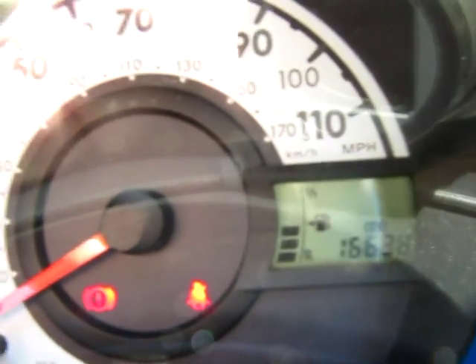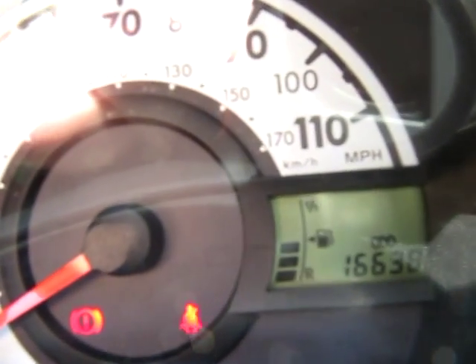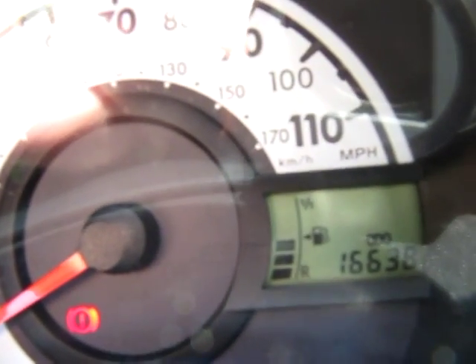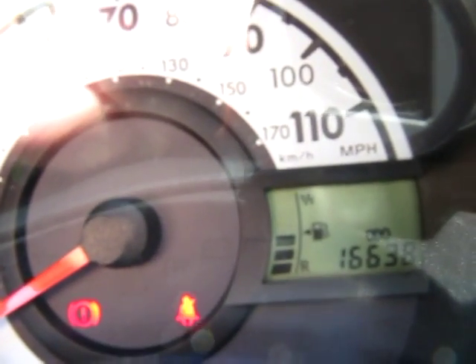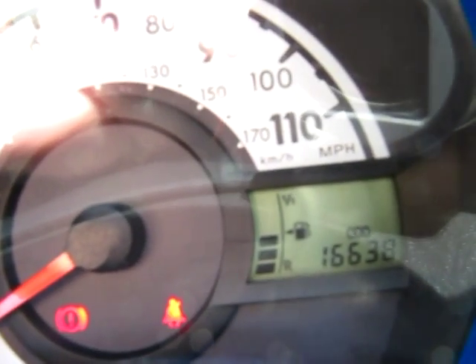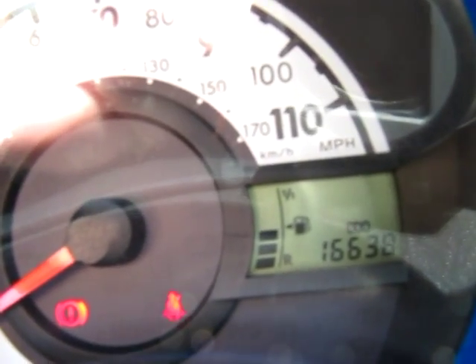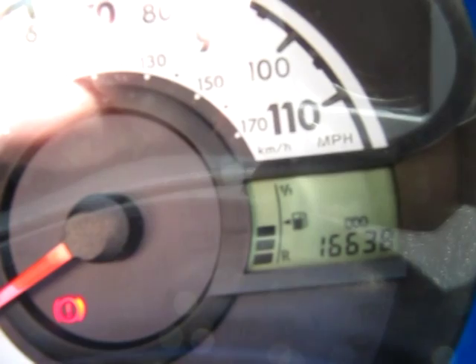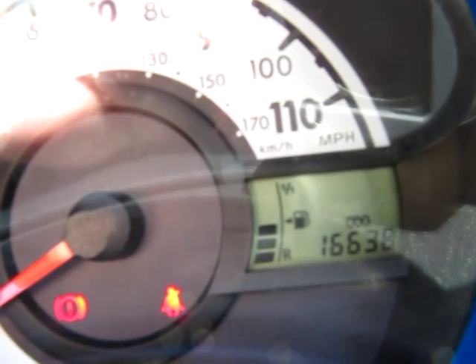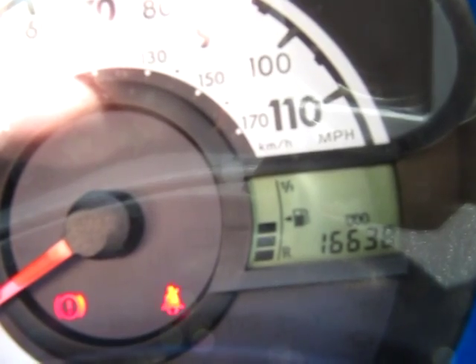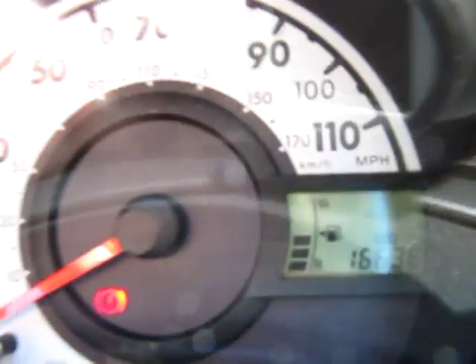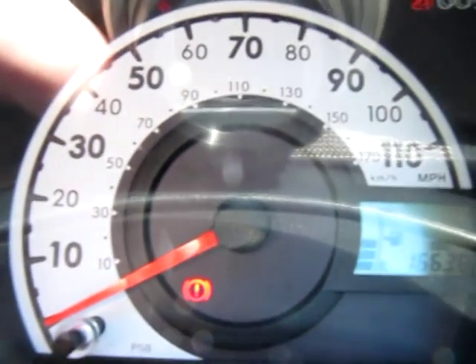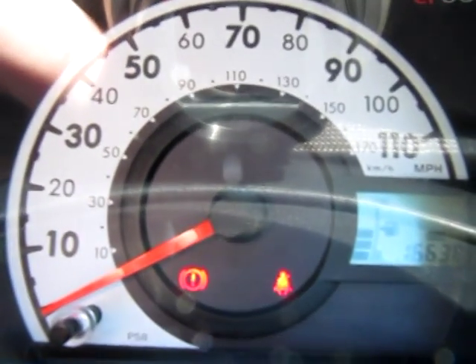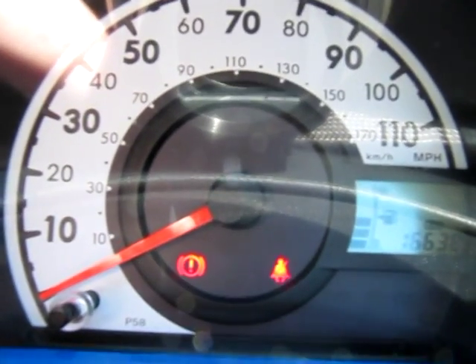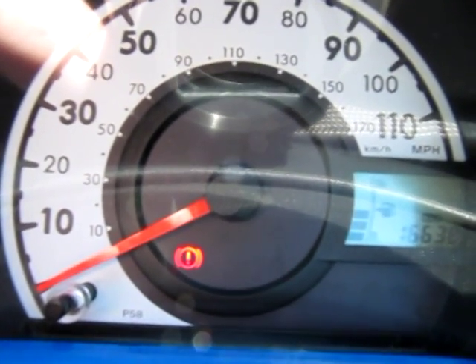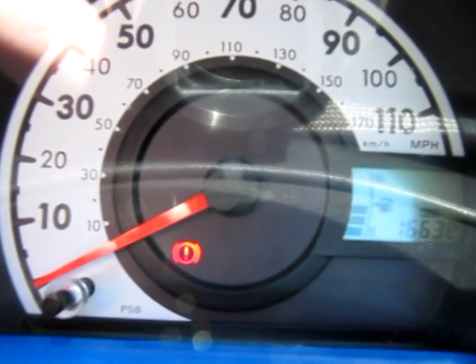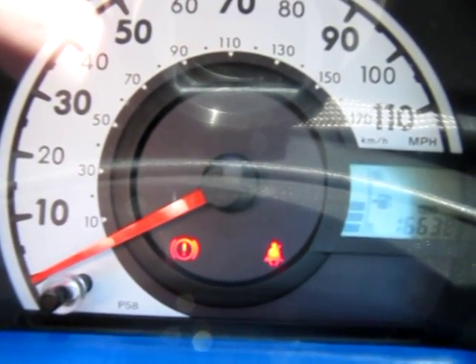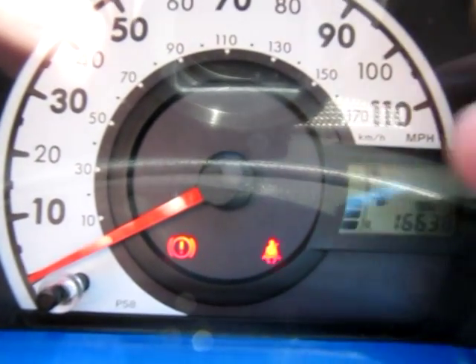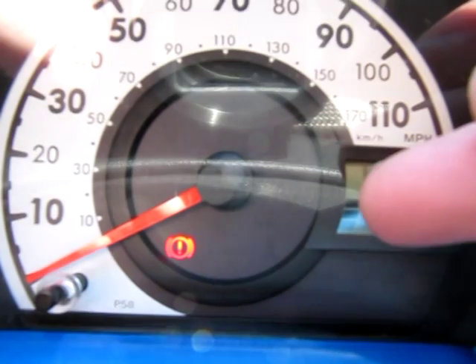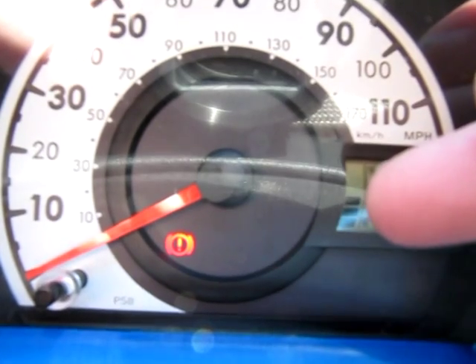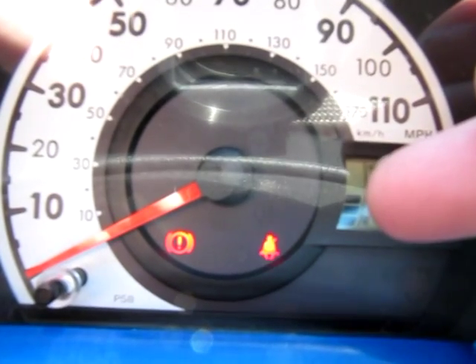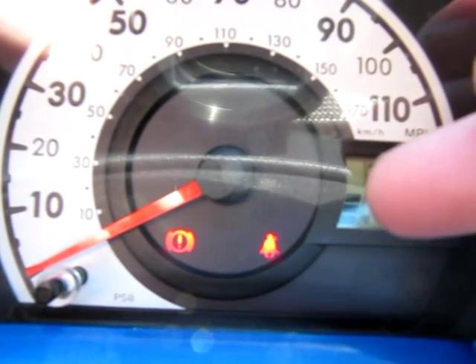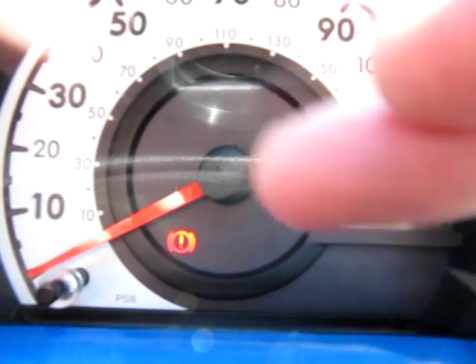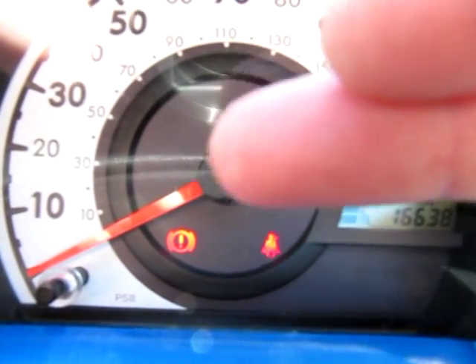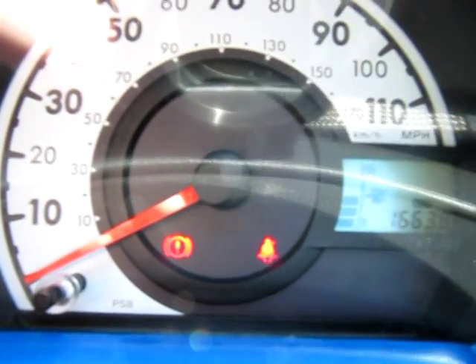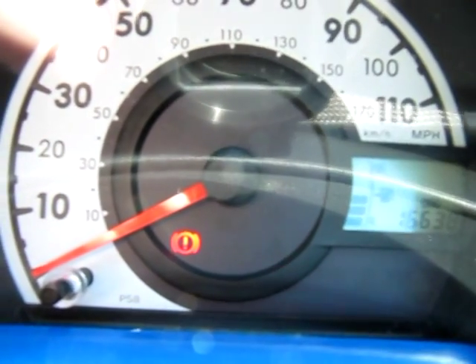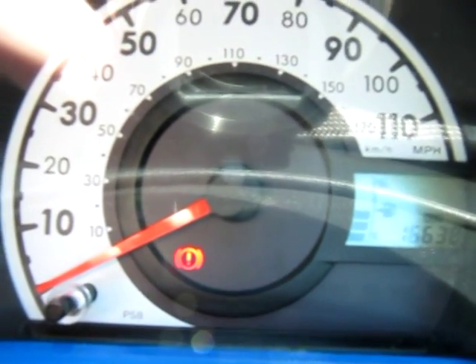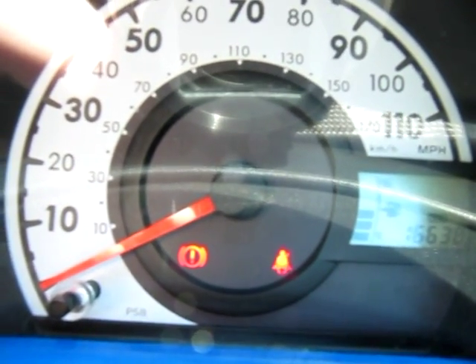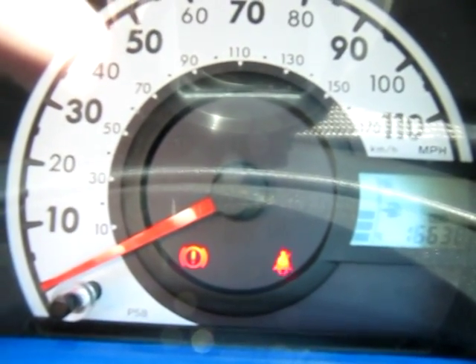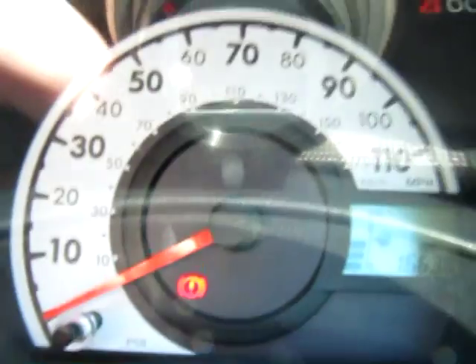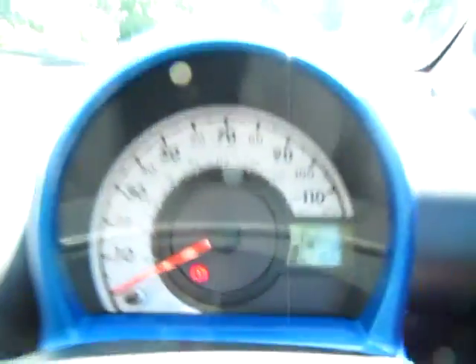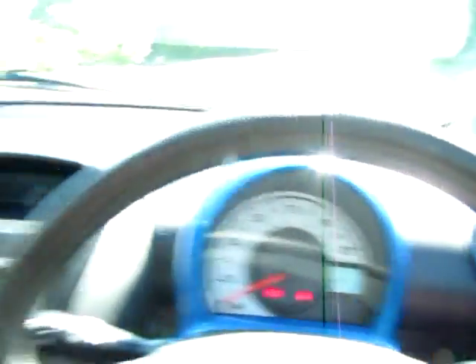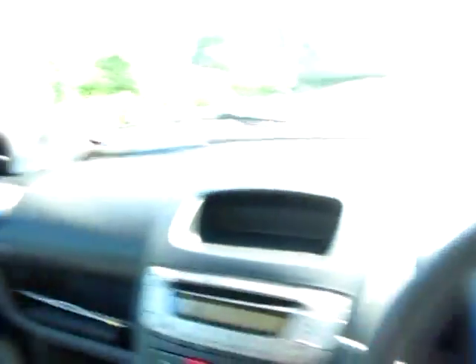Guaranteed mileage there: 16,638 miles. No warning lights — that's just telling me the seat belts are not on, and the other light is just denoting the handbrake is on as well.